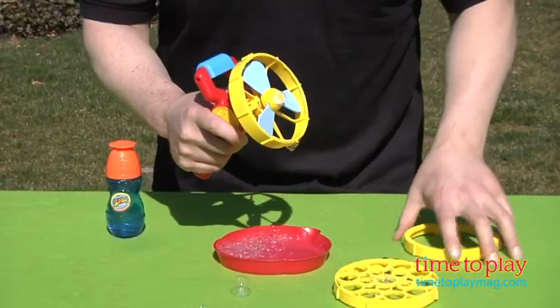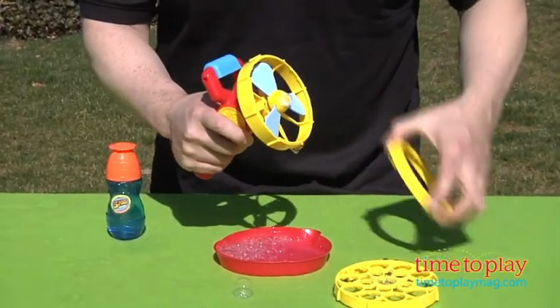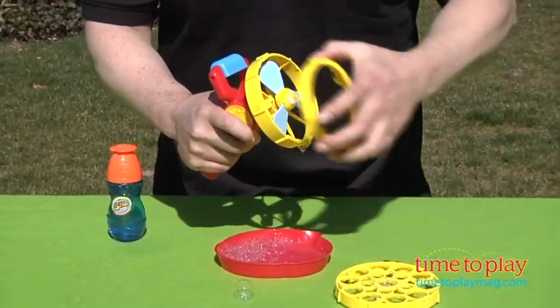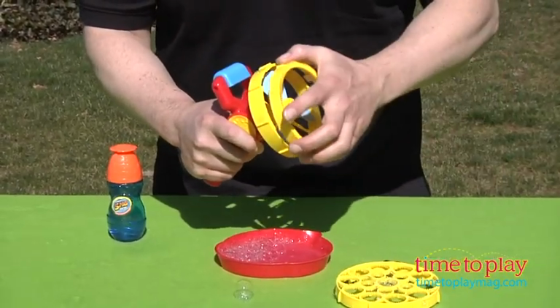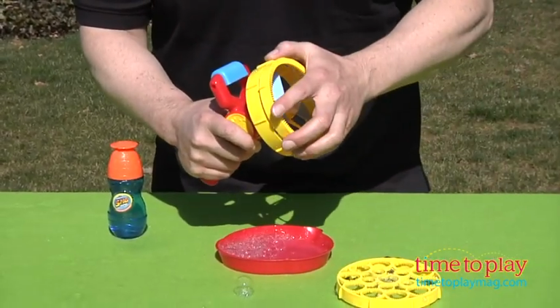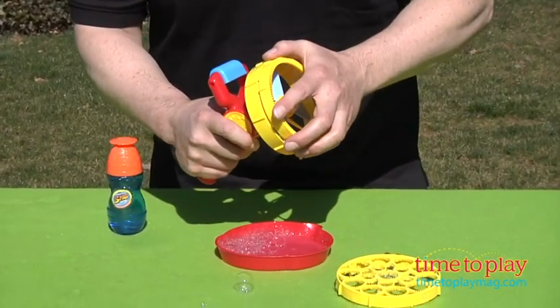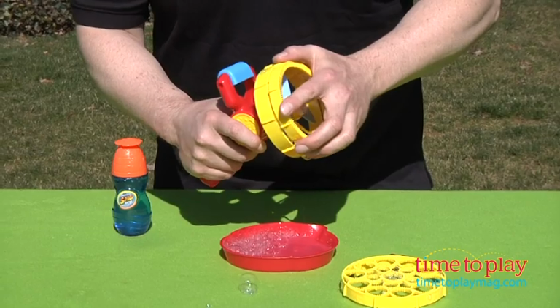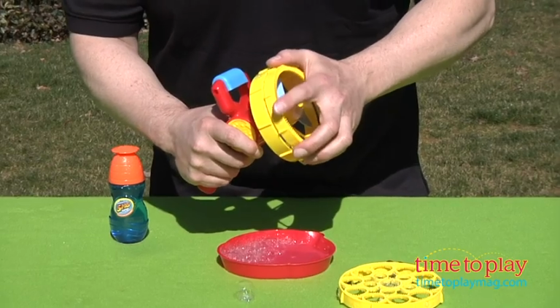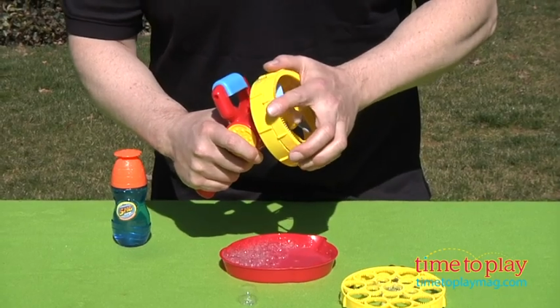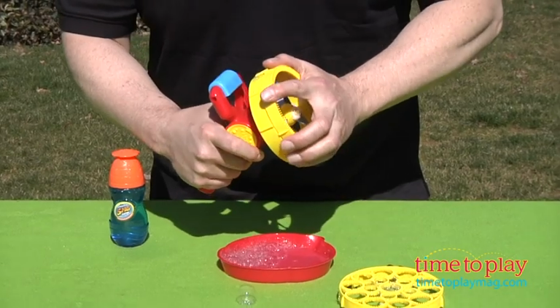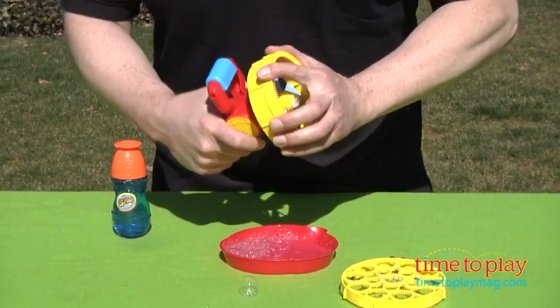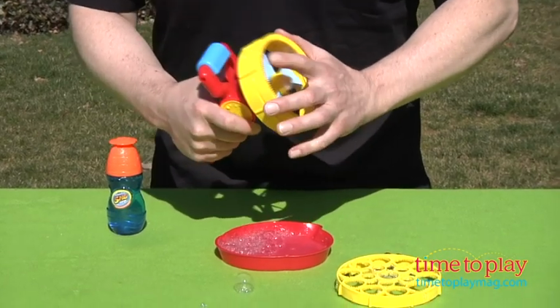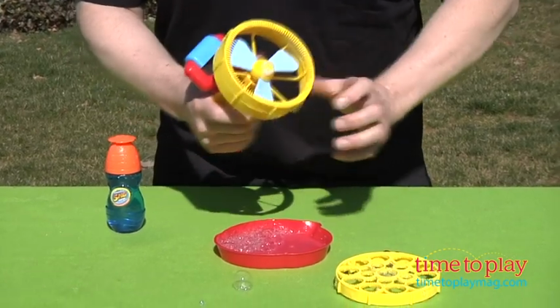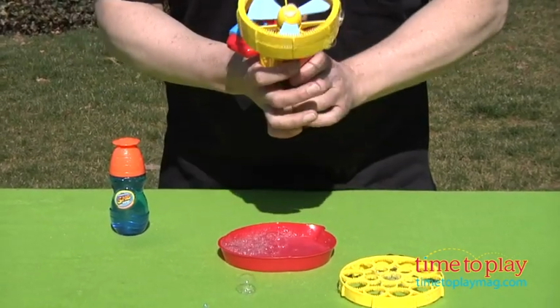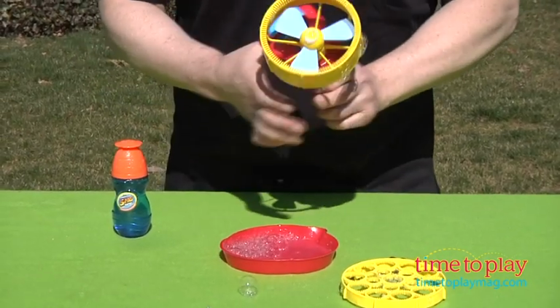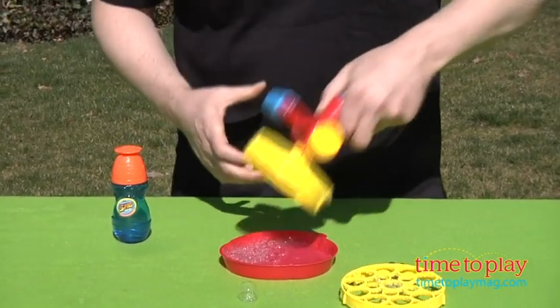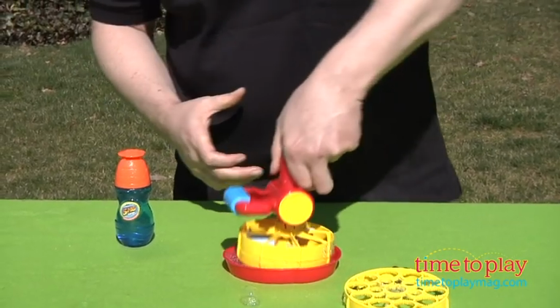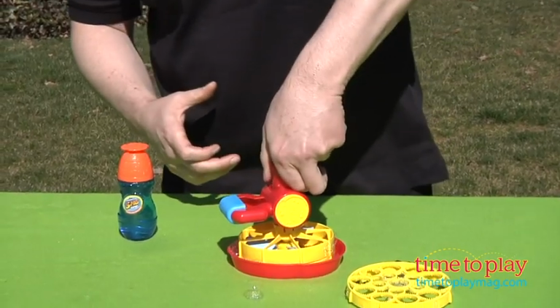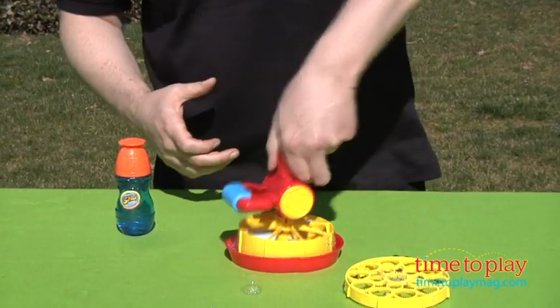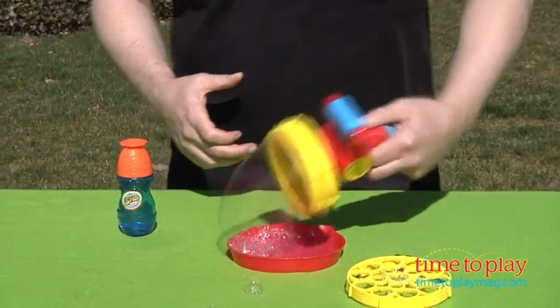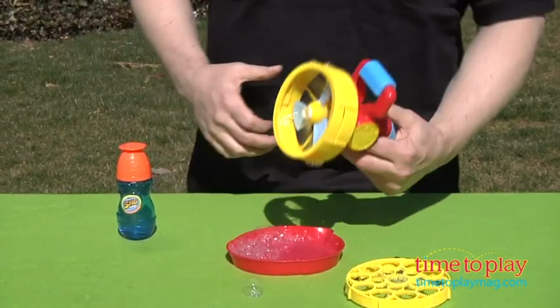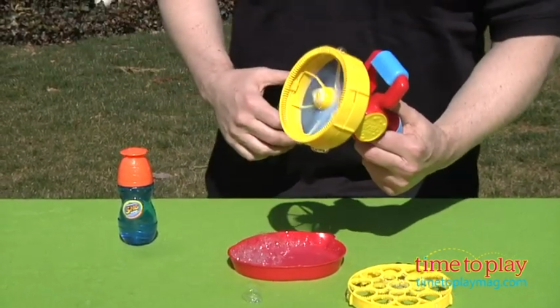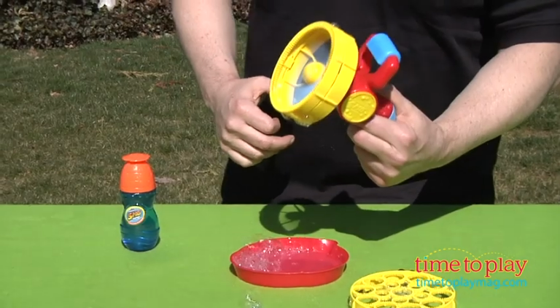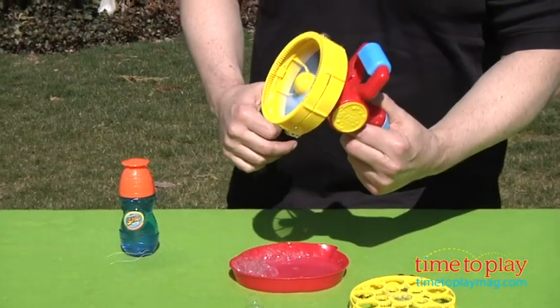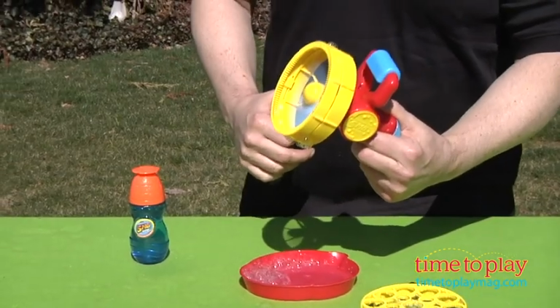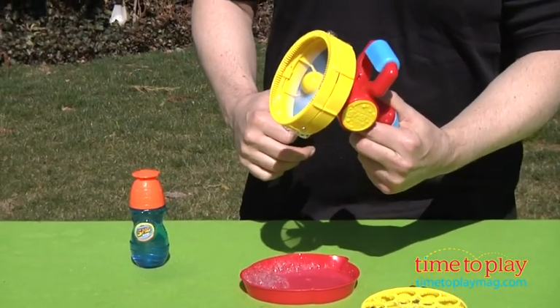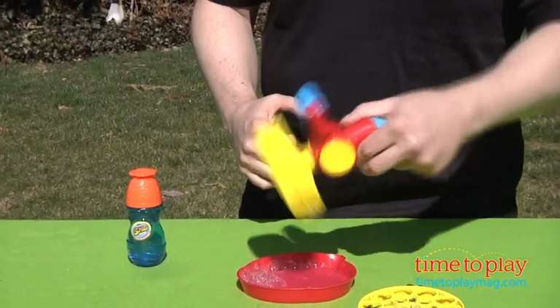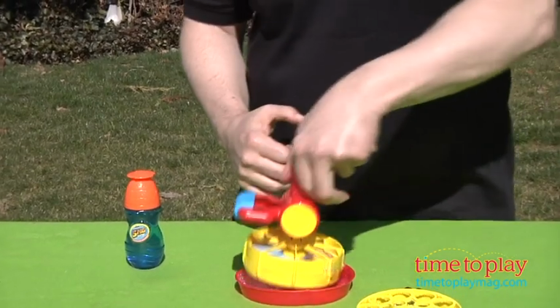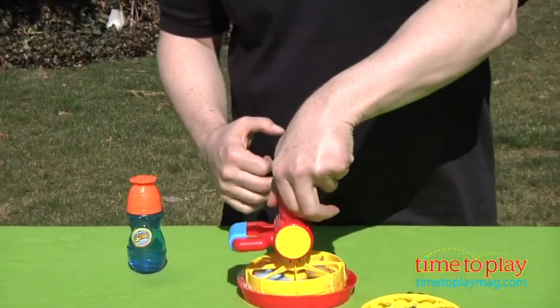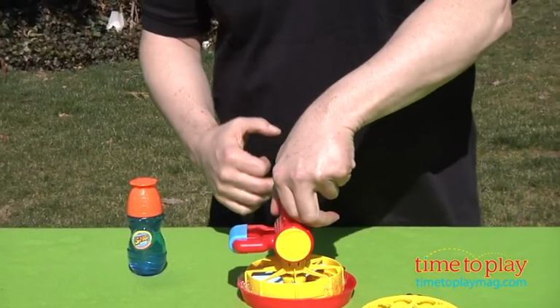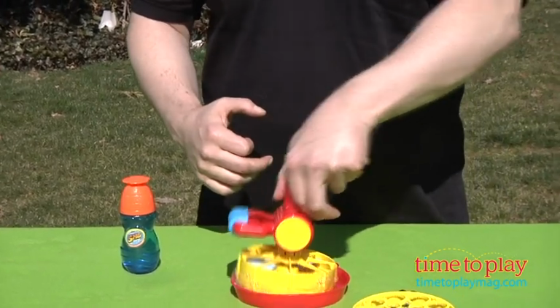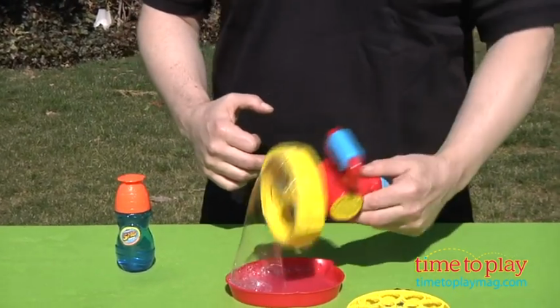But there's more to it than that because this is easily changeable. Take off the small bubble wand, put on the large bubble wand — it pops on very easily — and we go from making little bubbles to making great big bubbles. This is great fun for the outdoors.